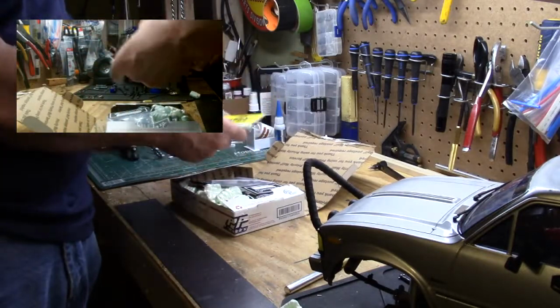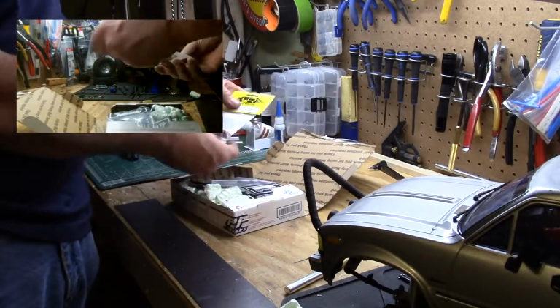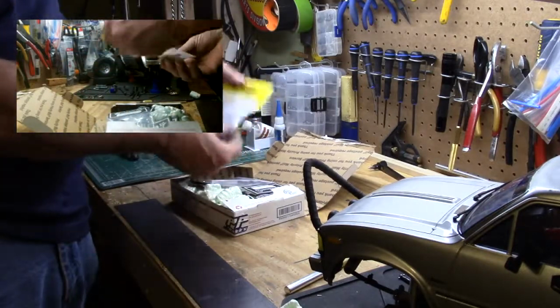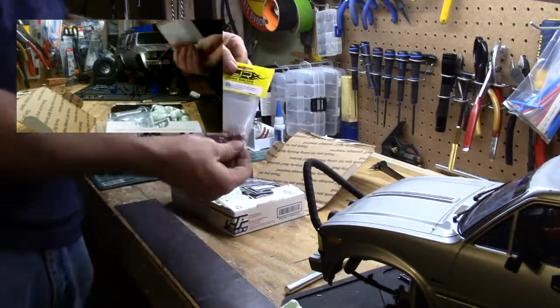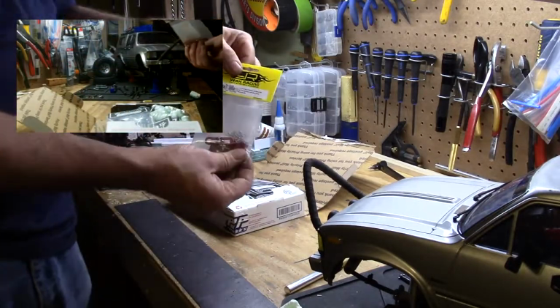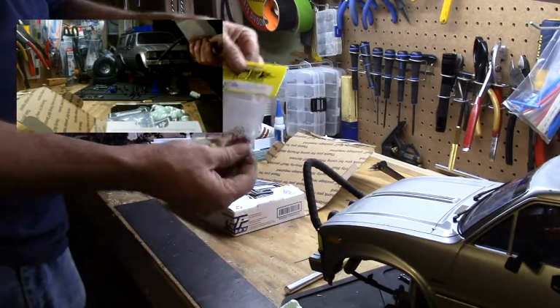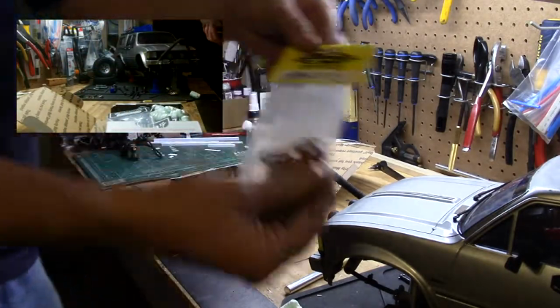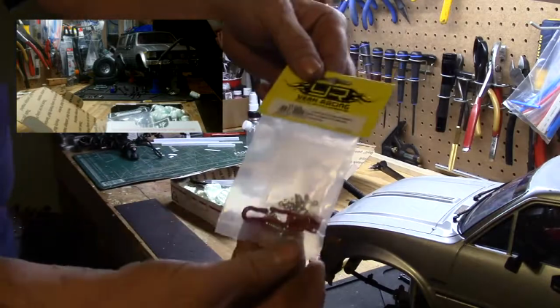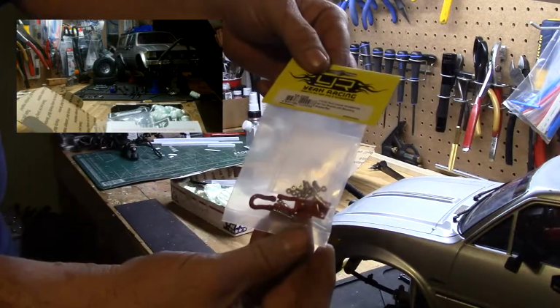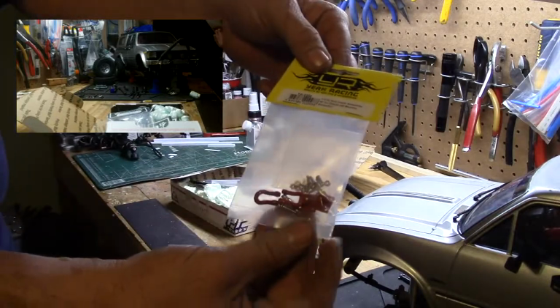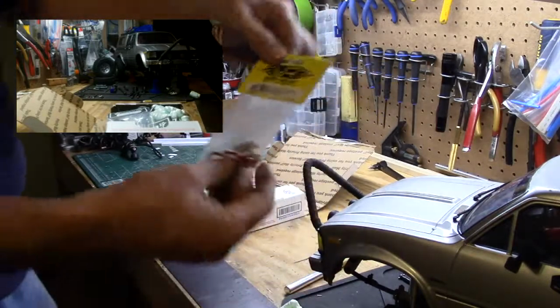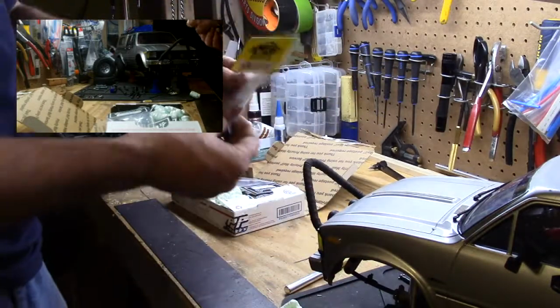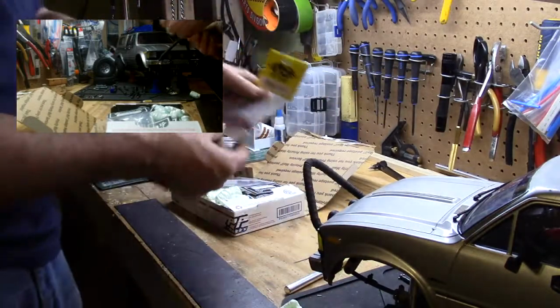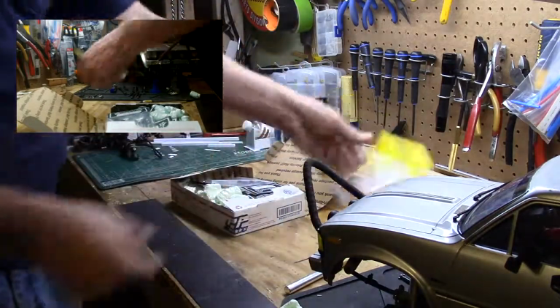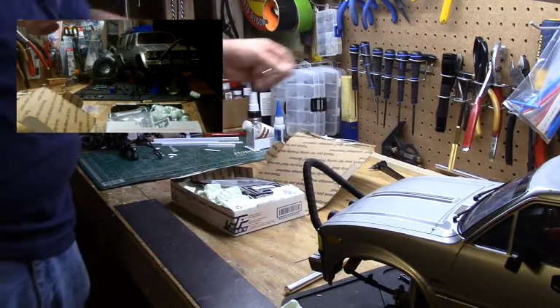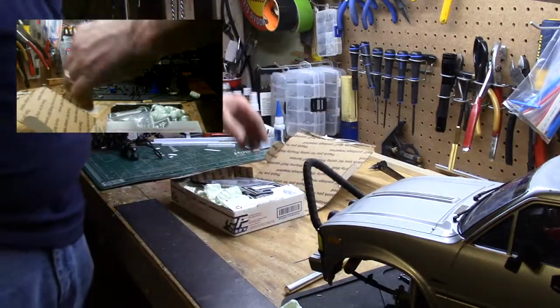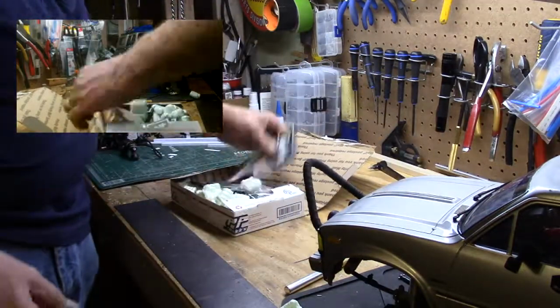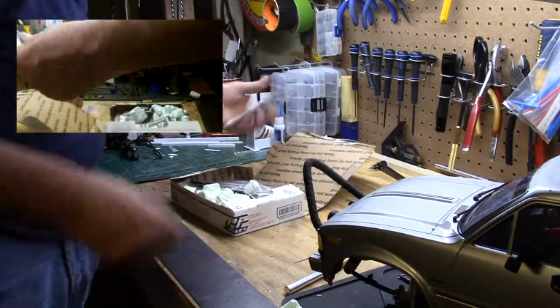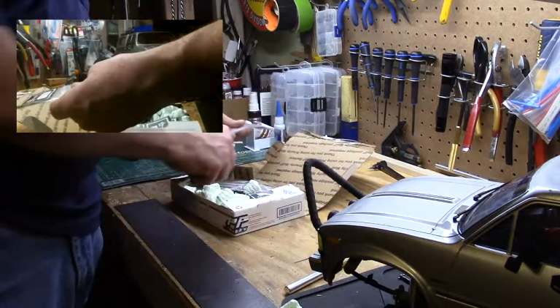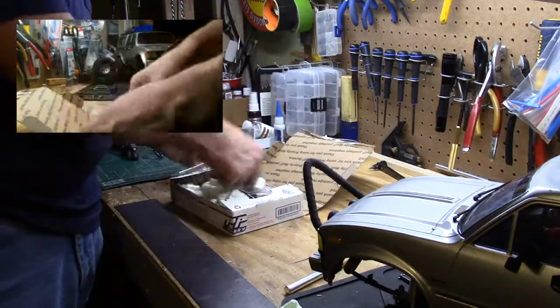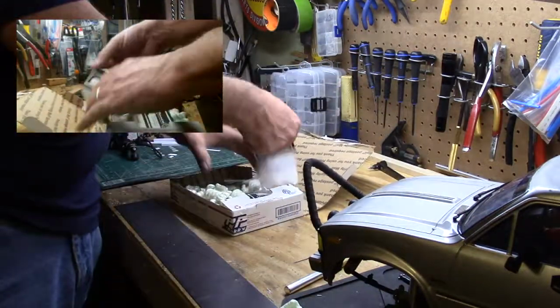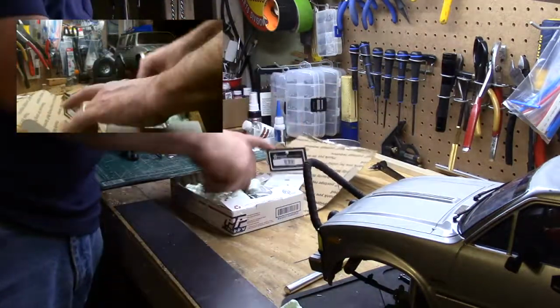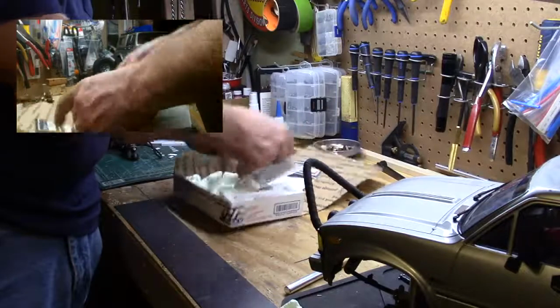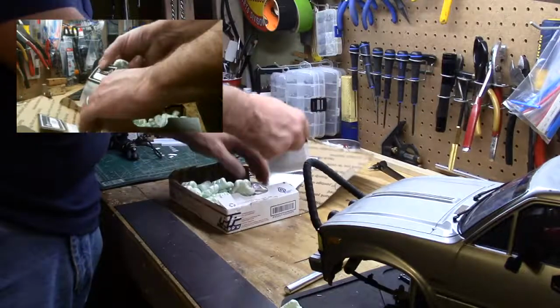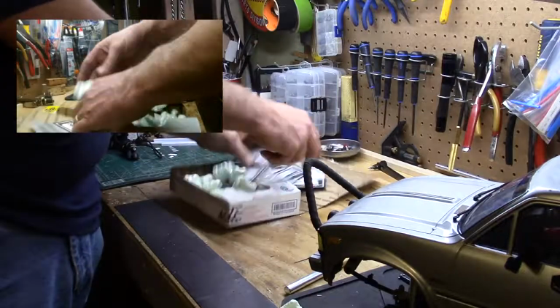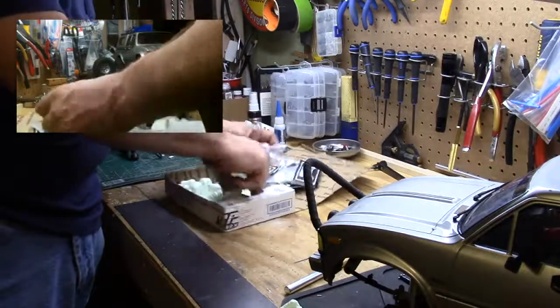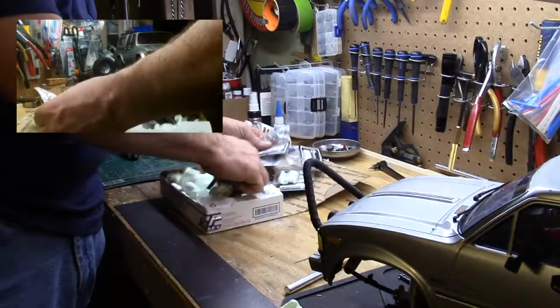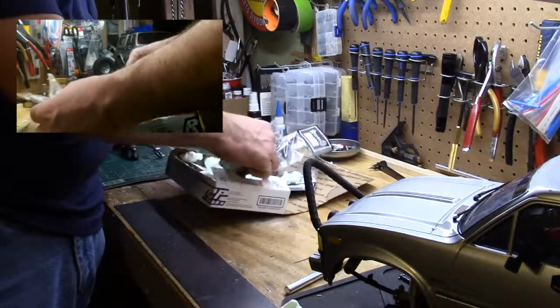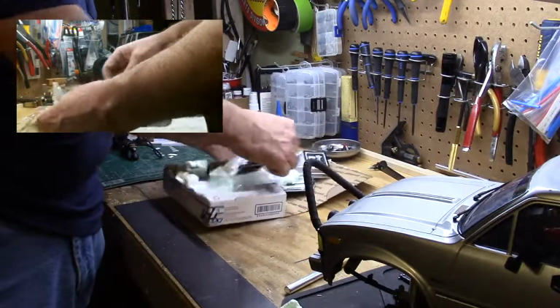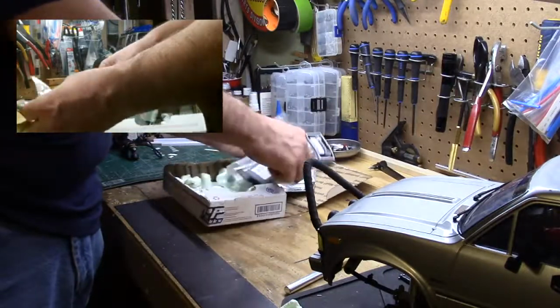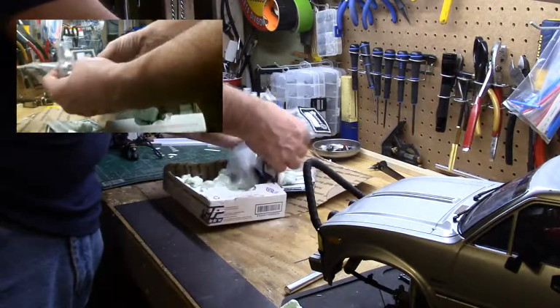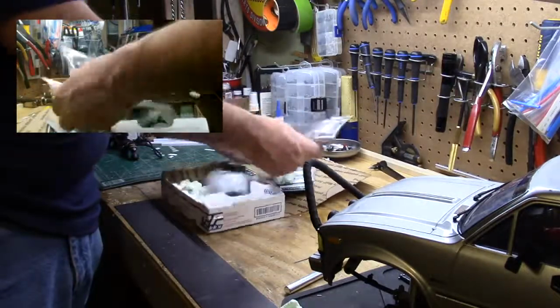Alright, needed a few more shackles for a build. Let's make sure it's all in here. Oh yeah, so far so good.